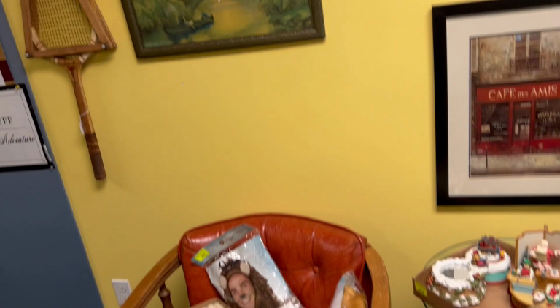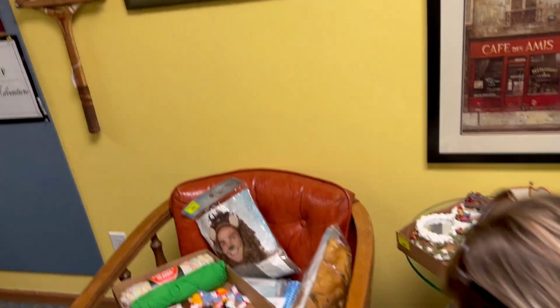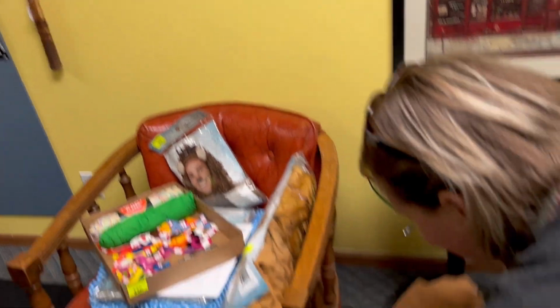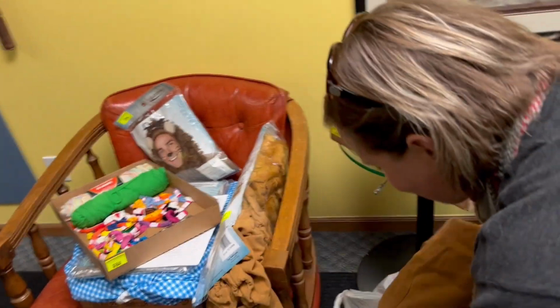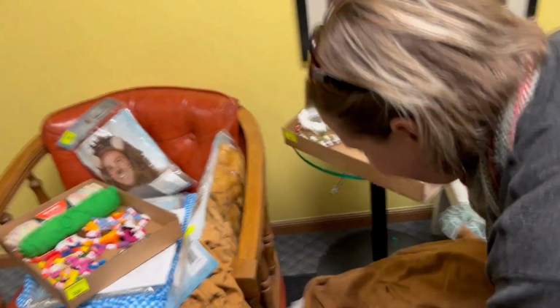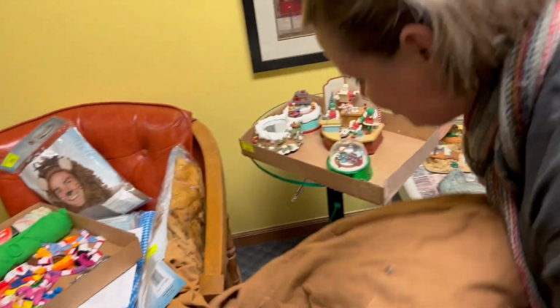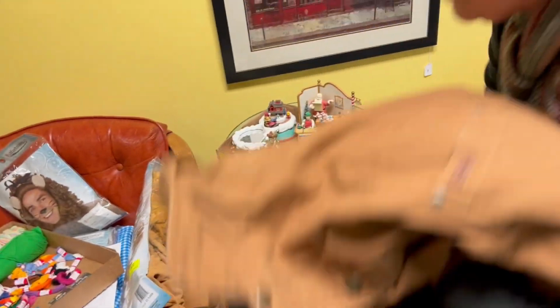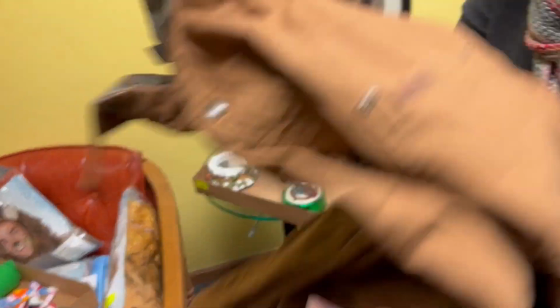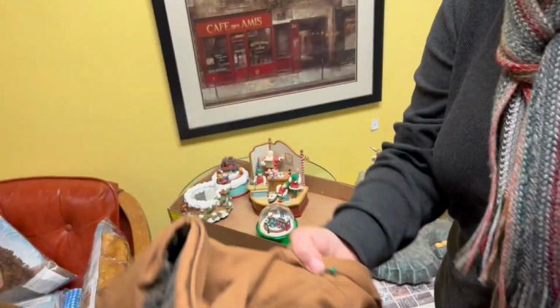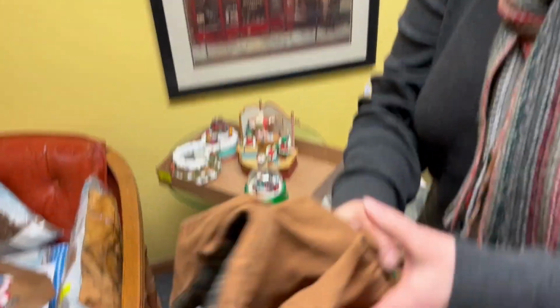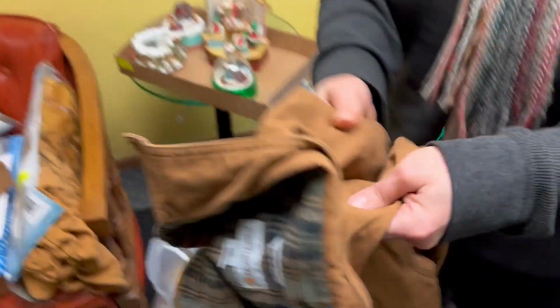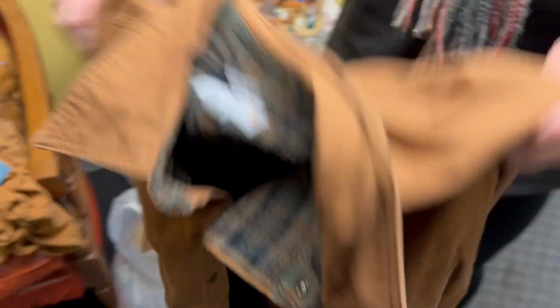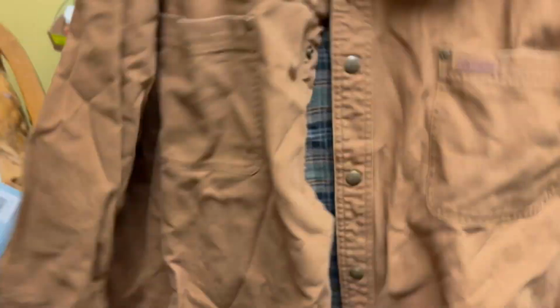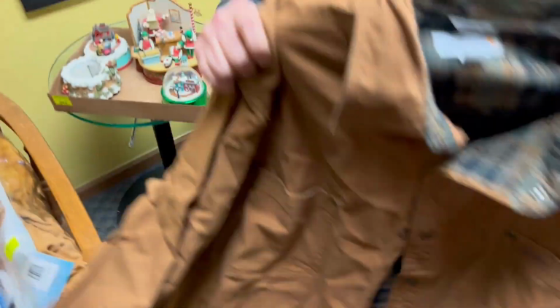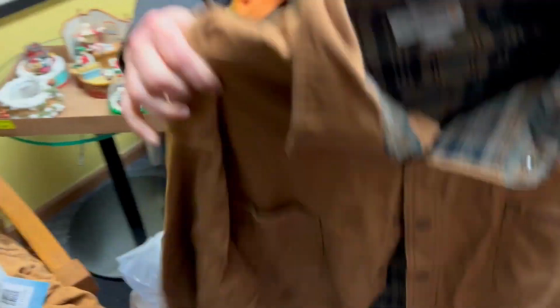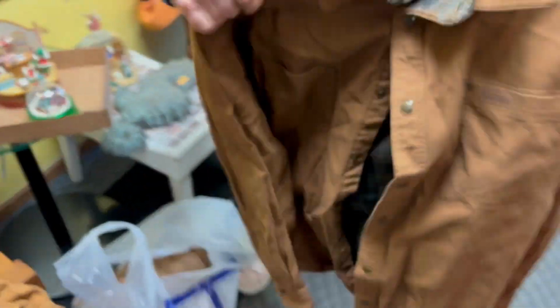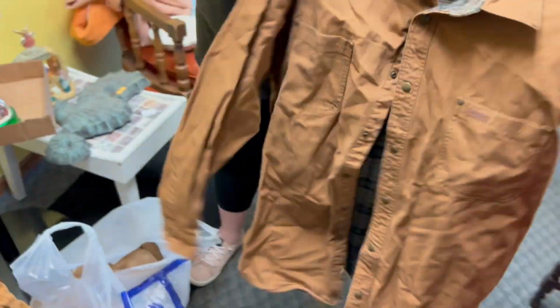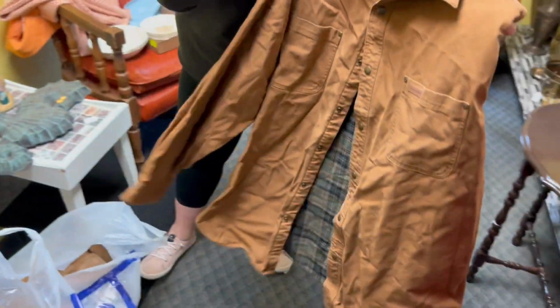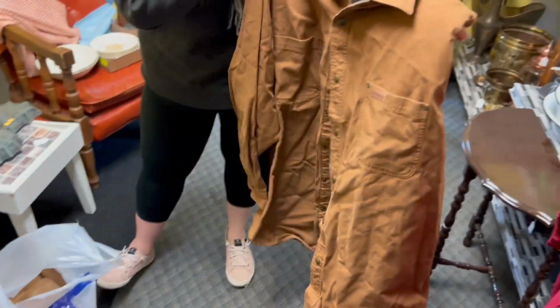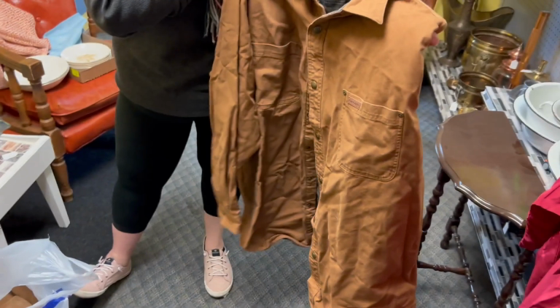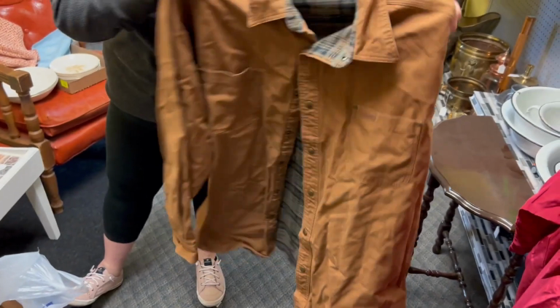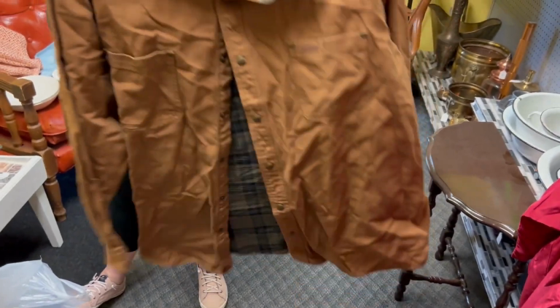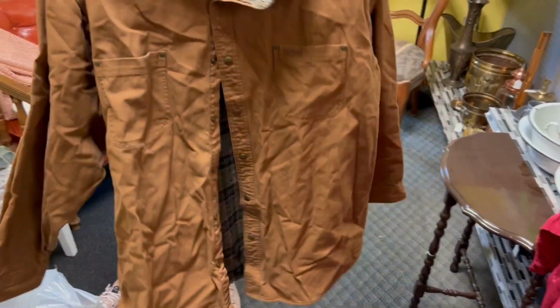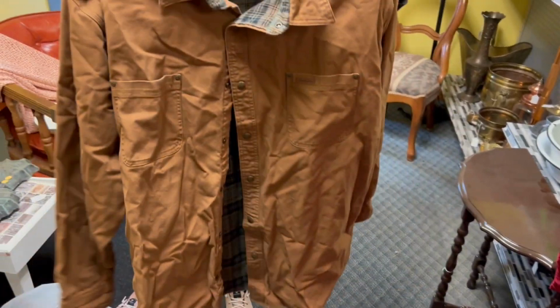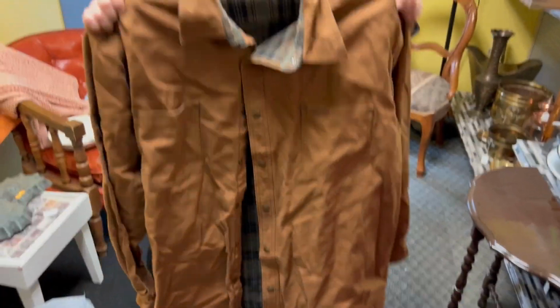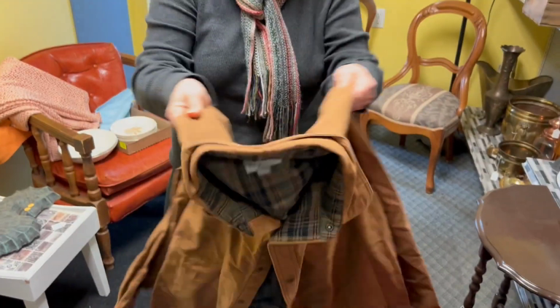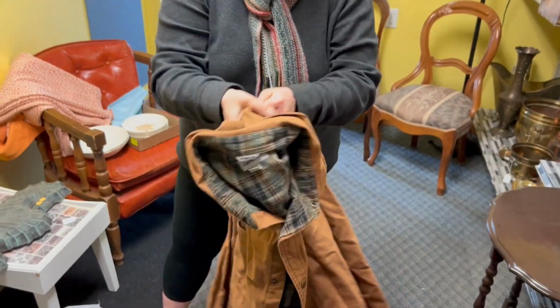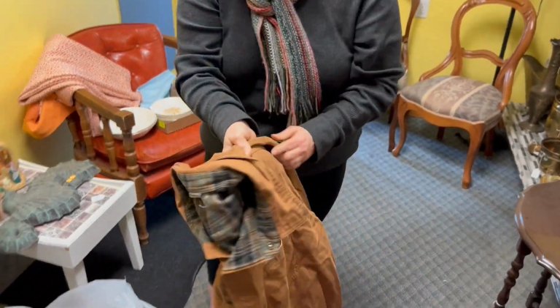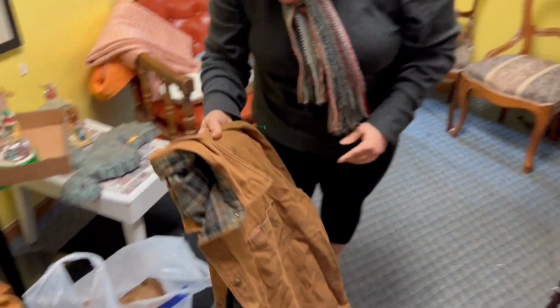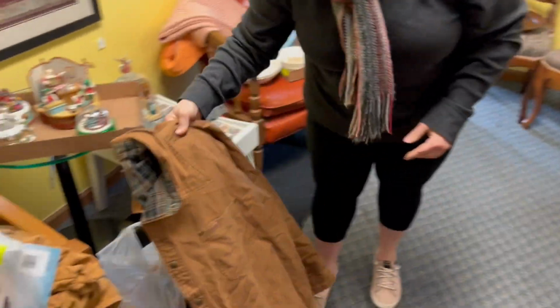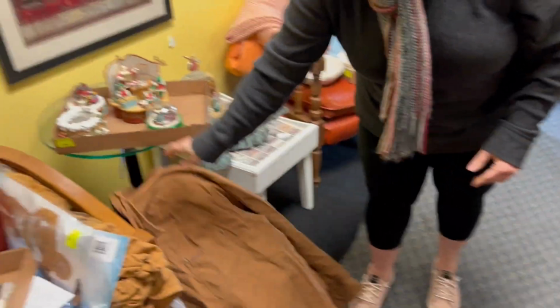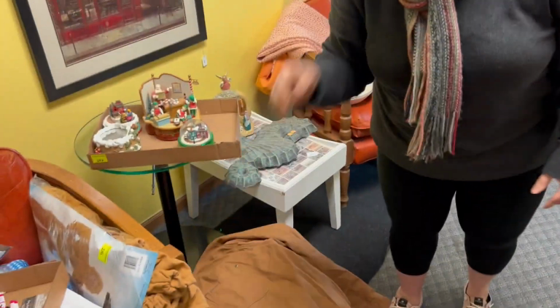My very first Carhartt jacket — this is a great find that I found at Goodwill for $8. I'm going to post this and see what we get out of that.